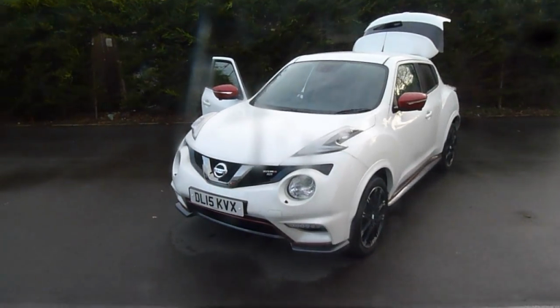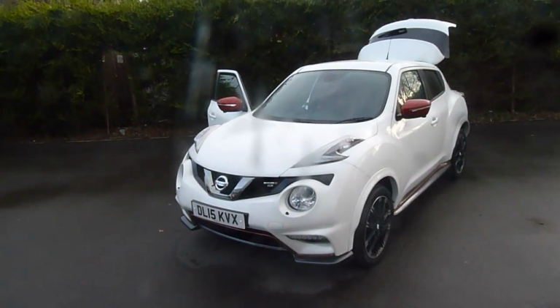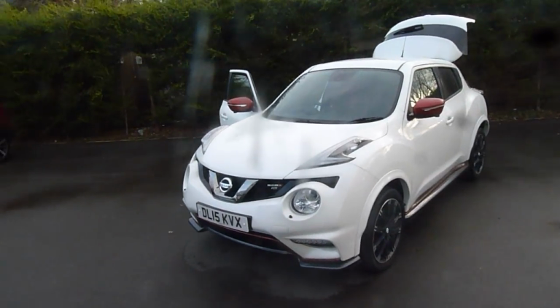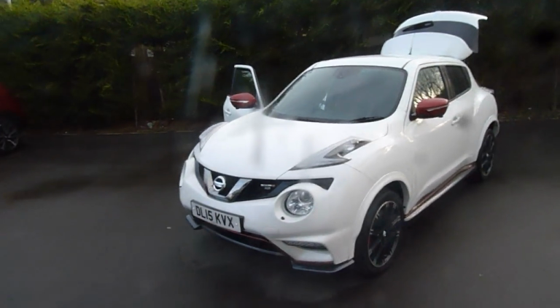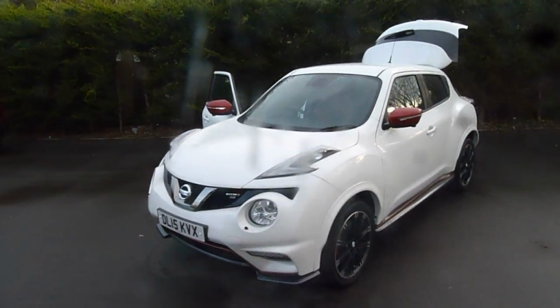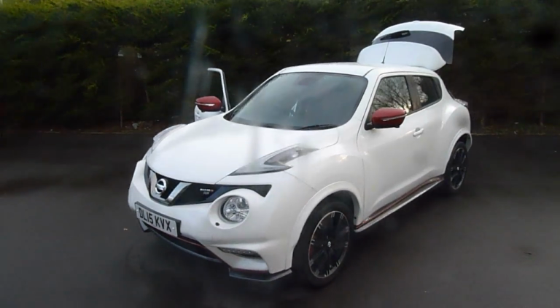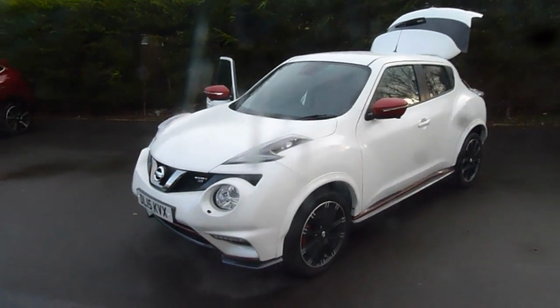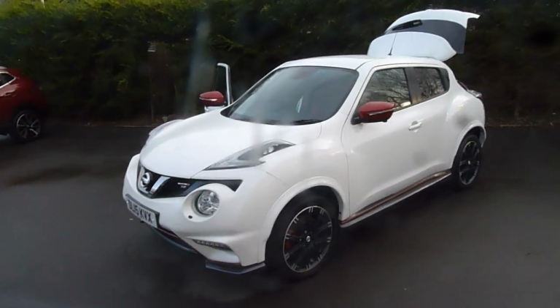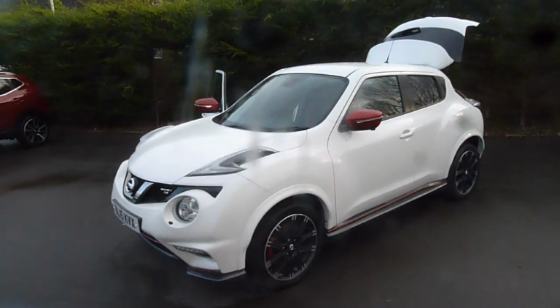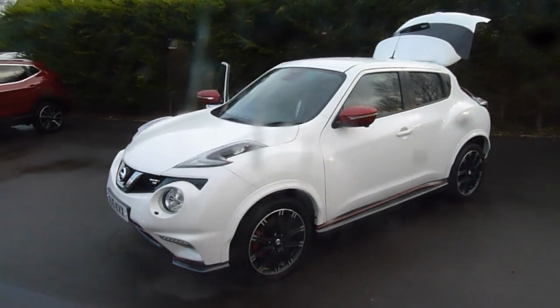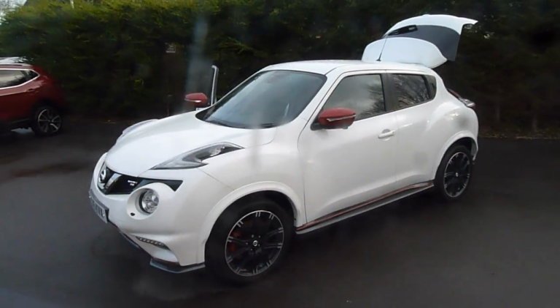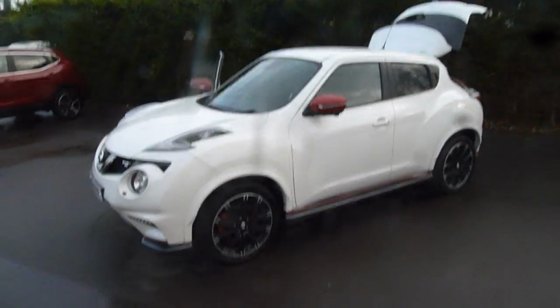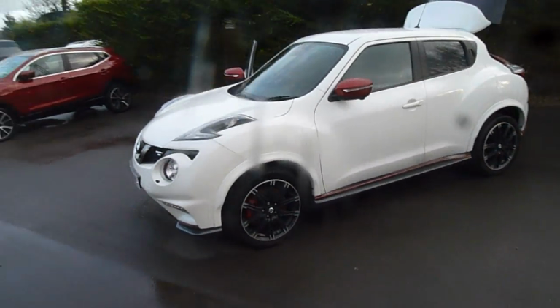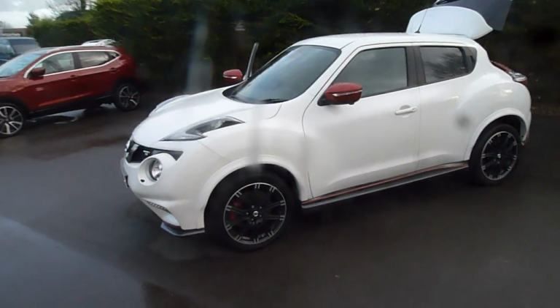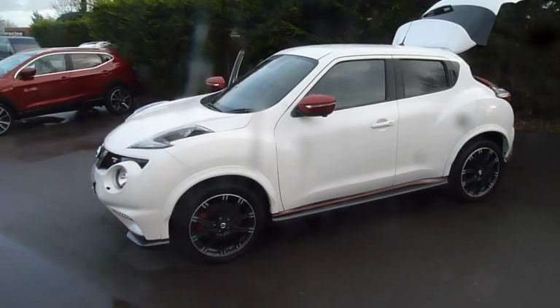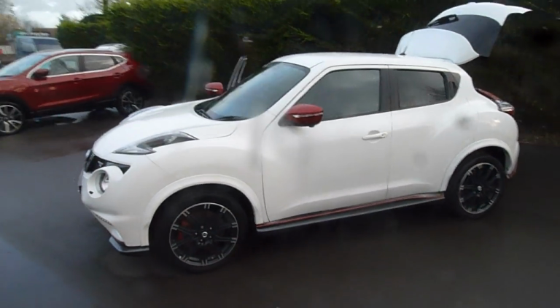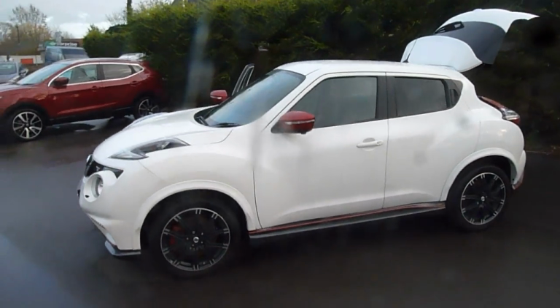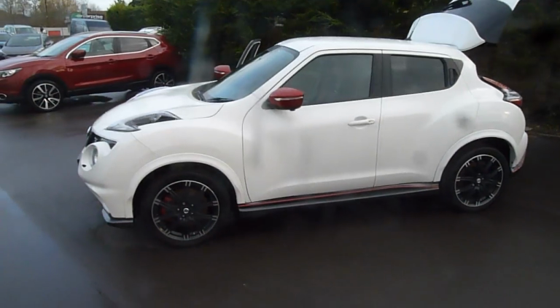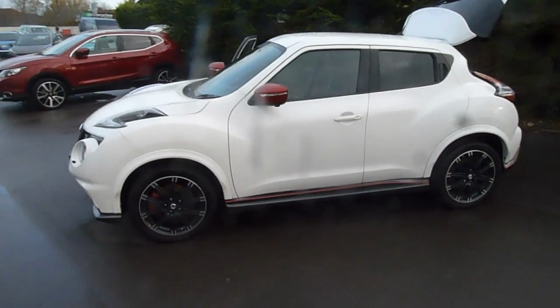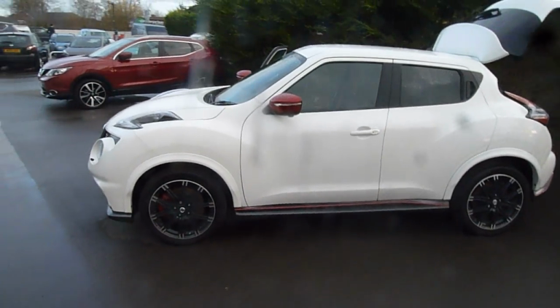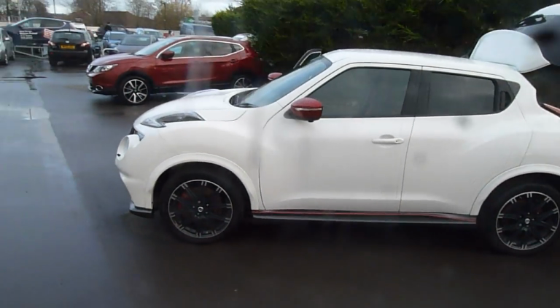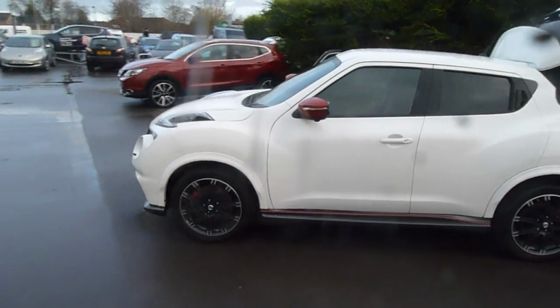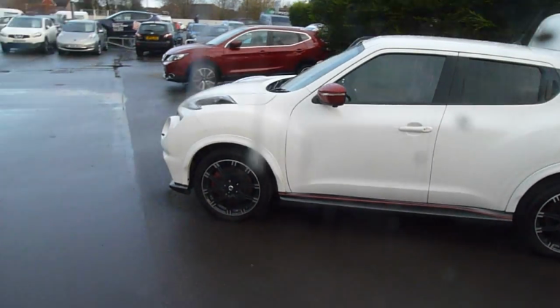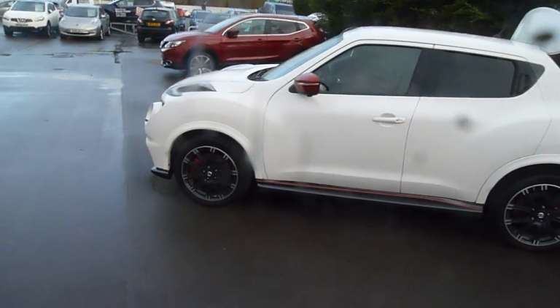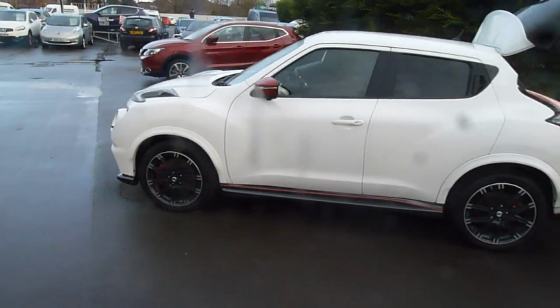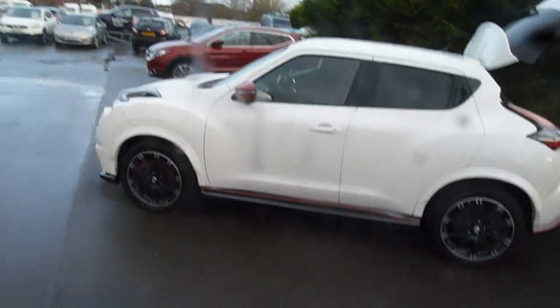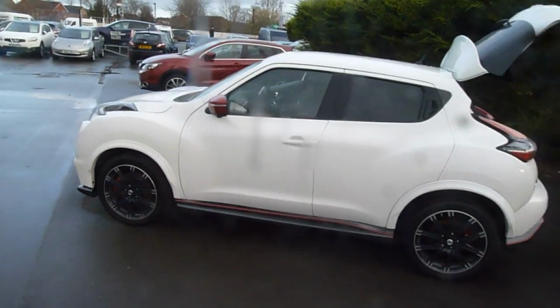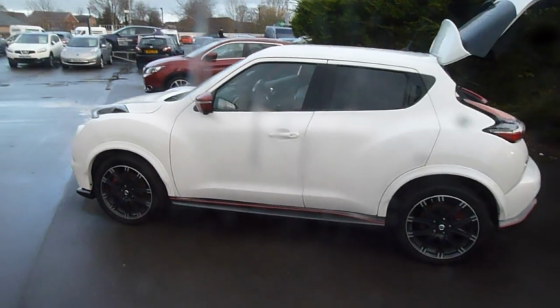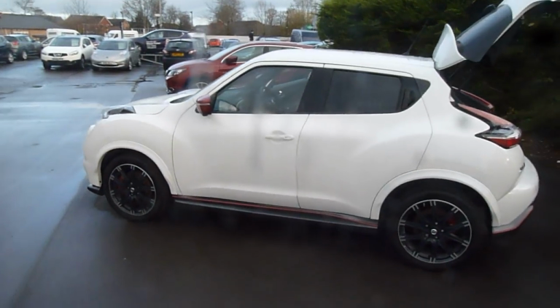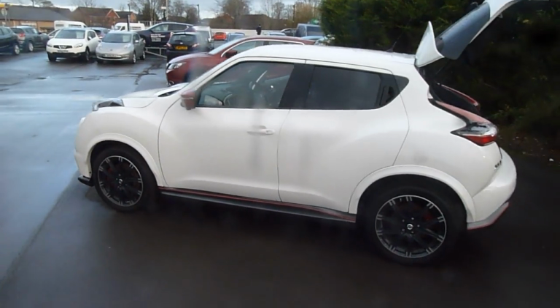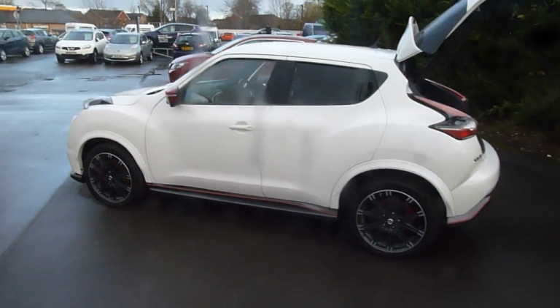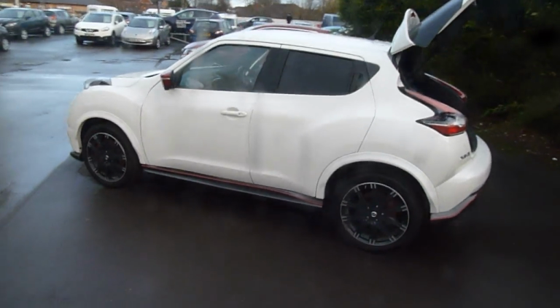Hello, I'm with the JT Hughes Nissan. My name is Oliver and today we're going to look at this Nissan Juke RS Nismo on a 15 plate. Let's take a look around the vehicle.